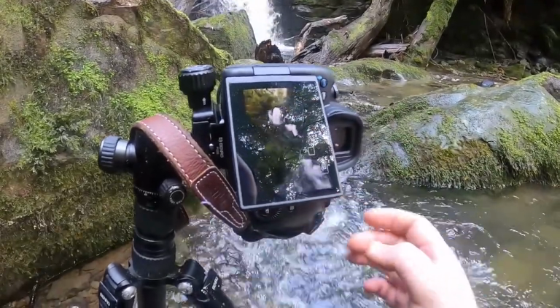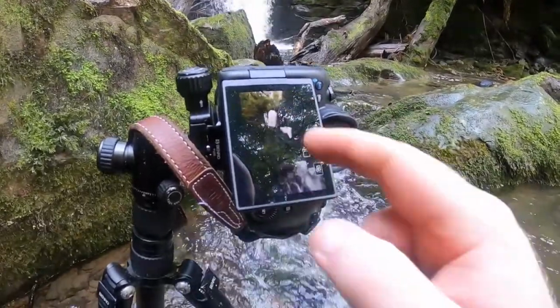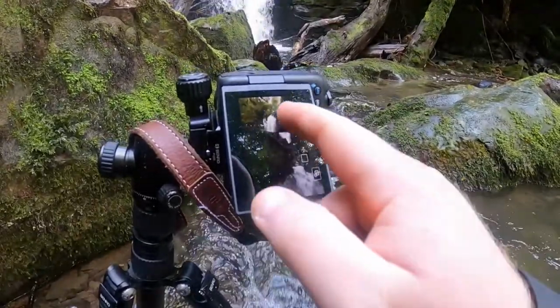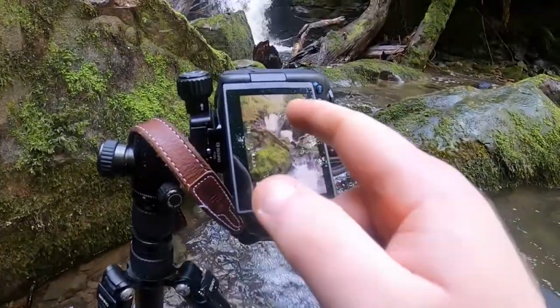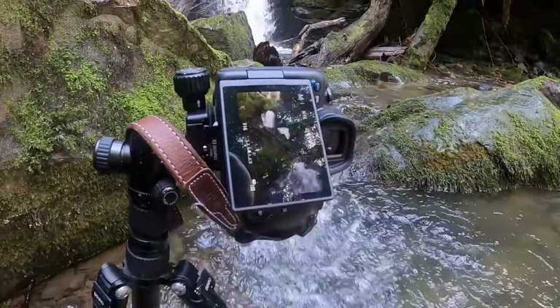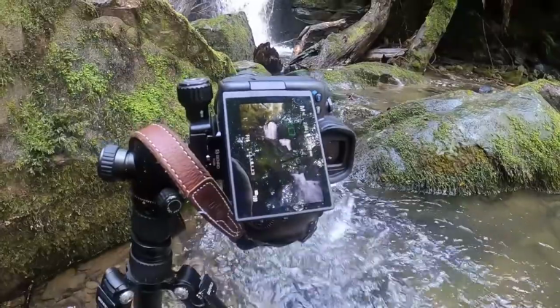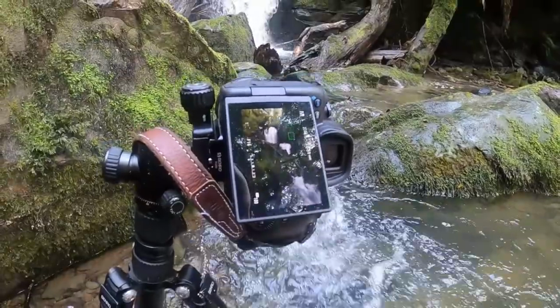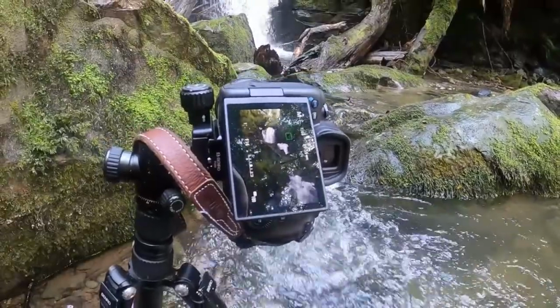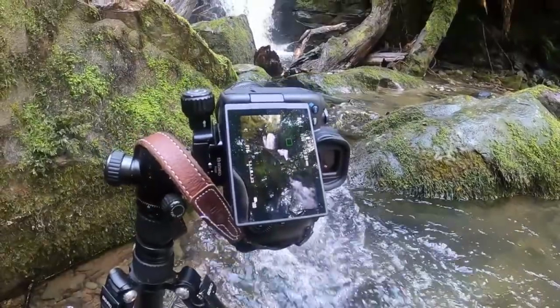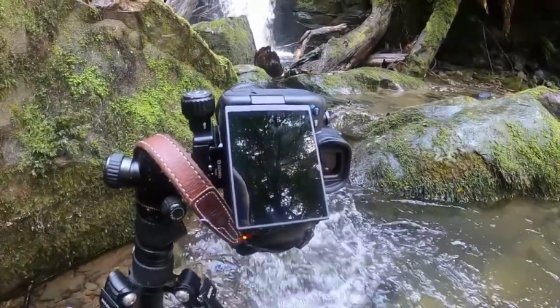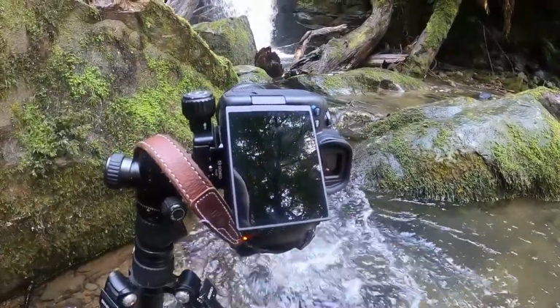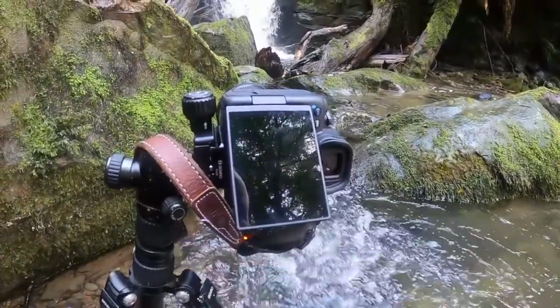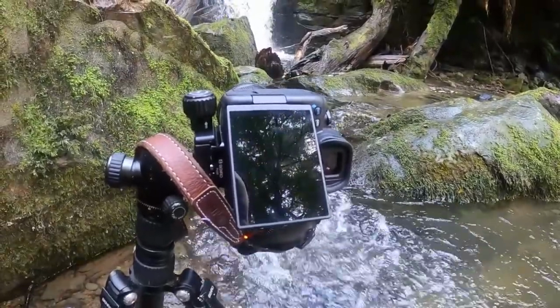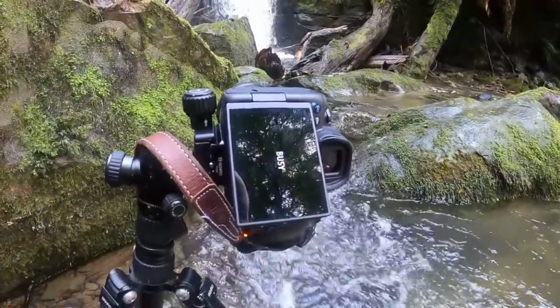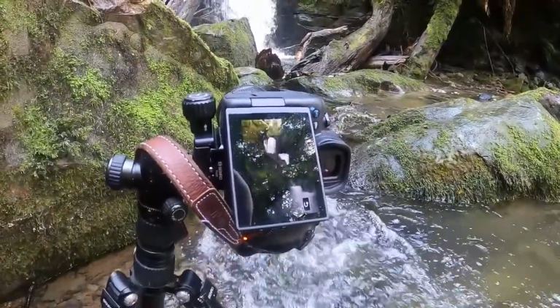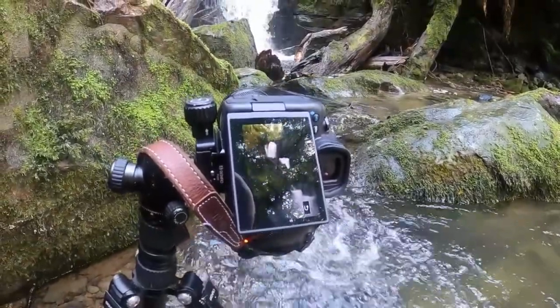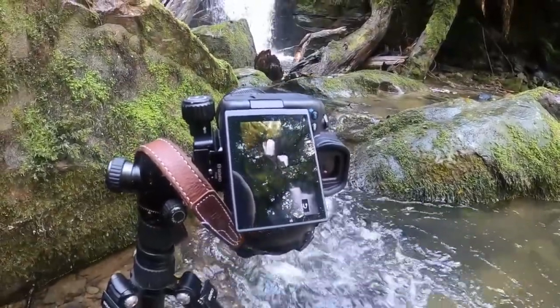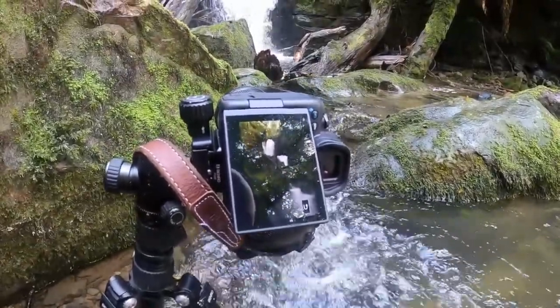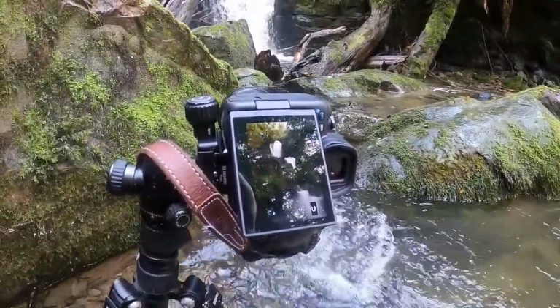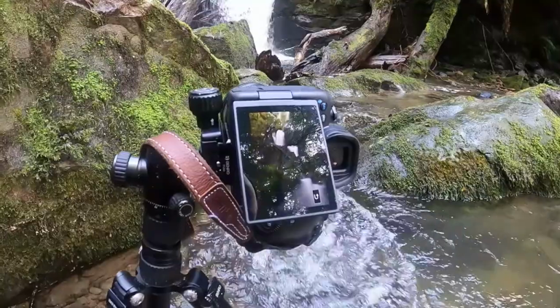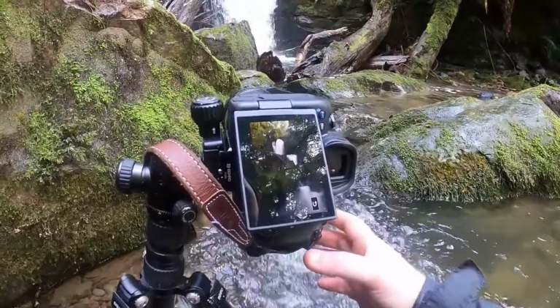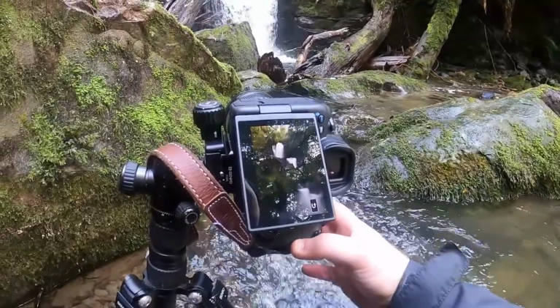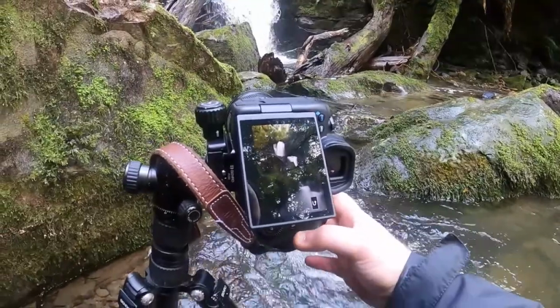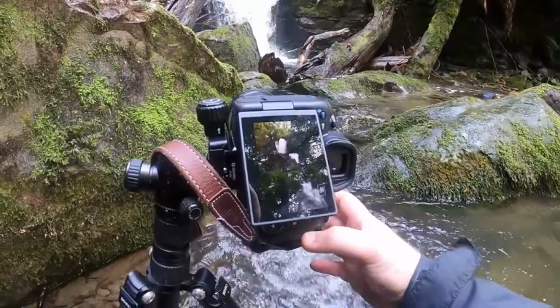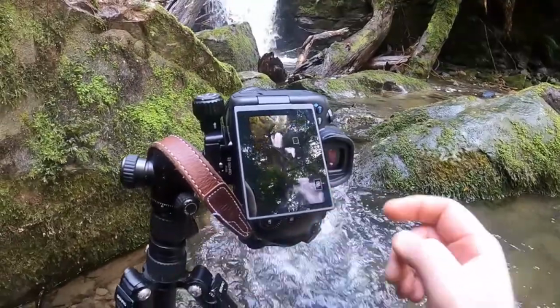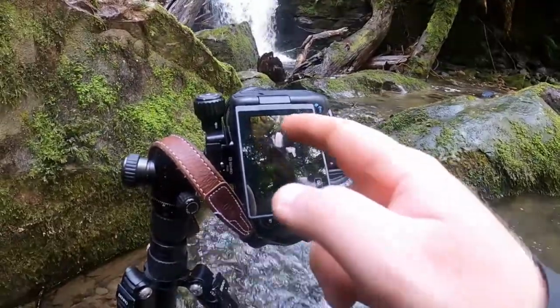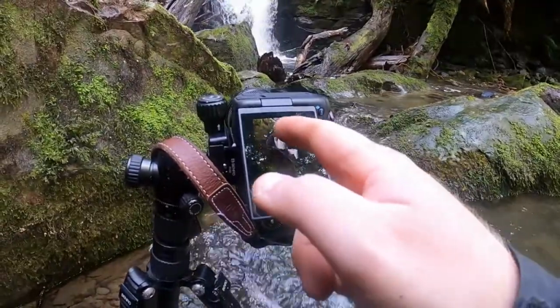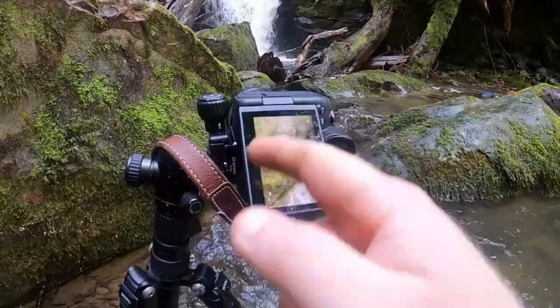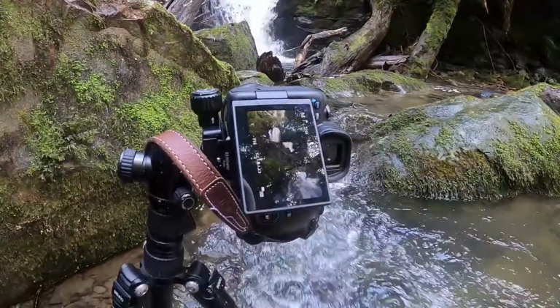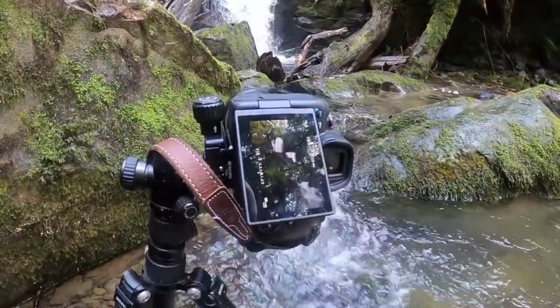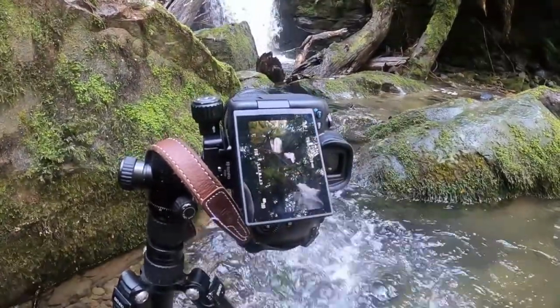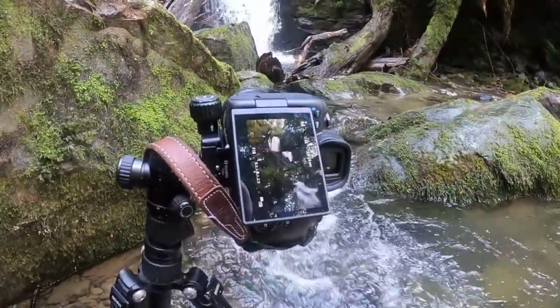I'm shooting on the Canon R5, 16-35mm f4. I don't have any filters on, just got a polariser to get rid of some of the shininess on the rocks.